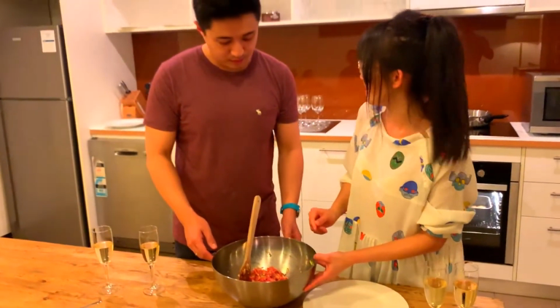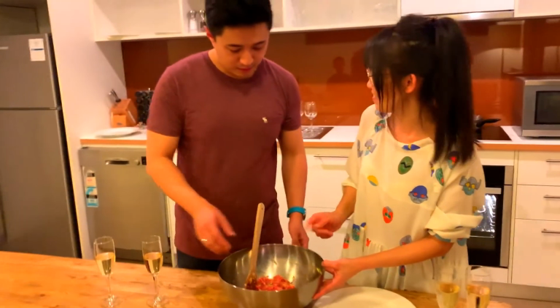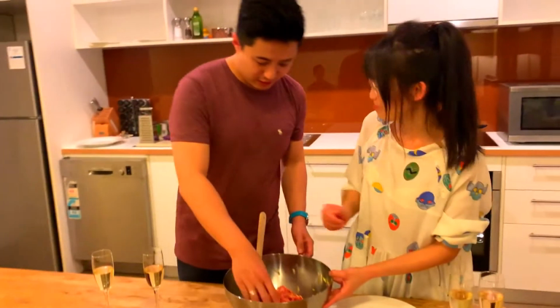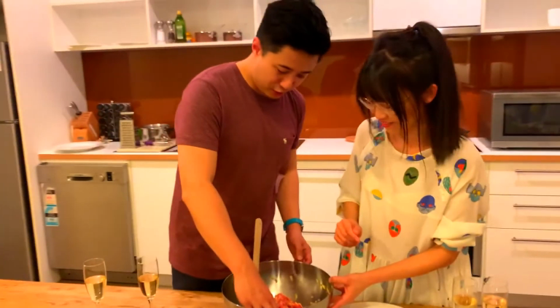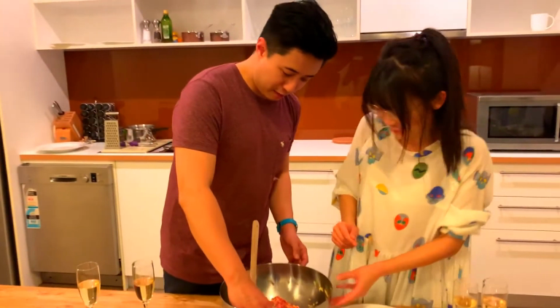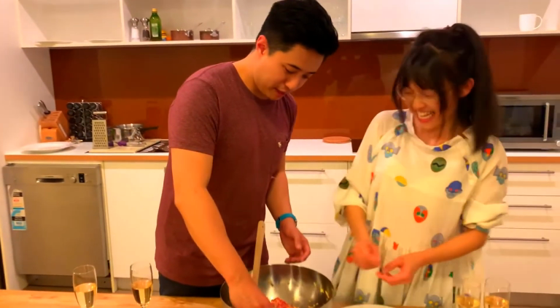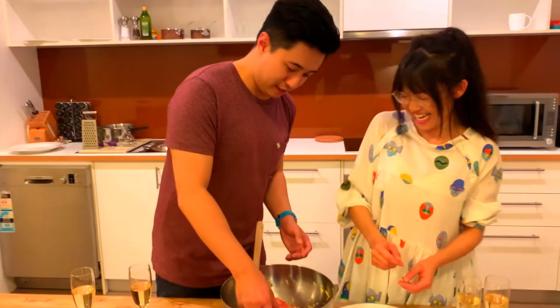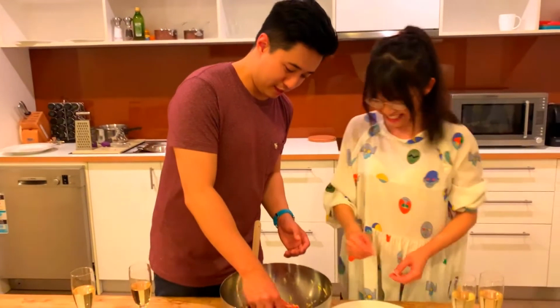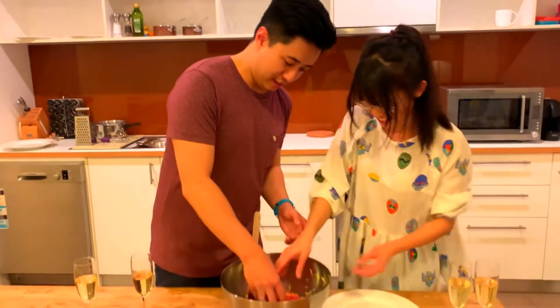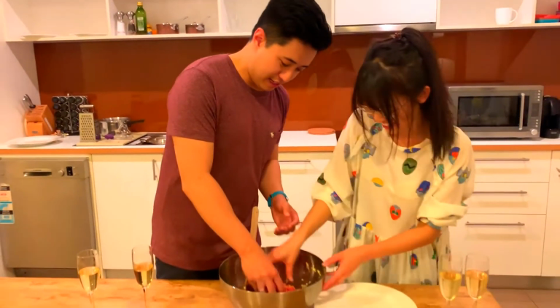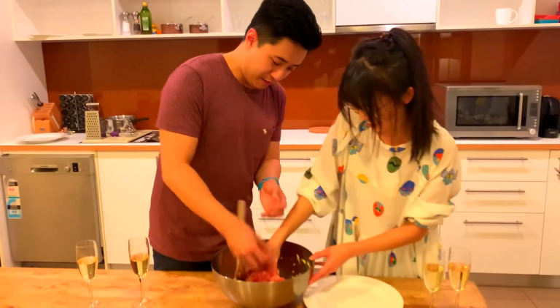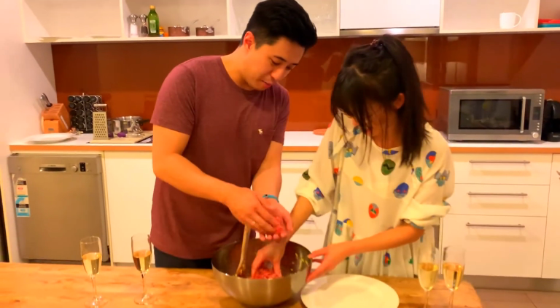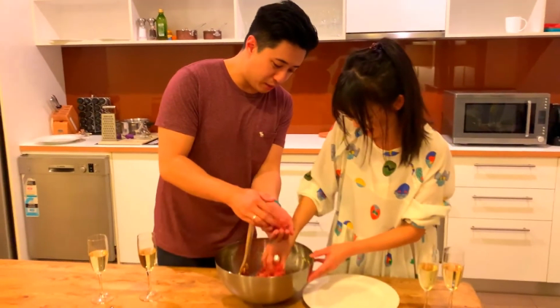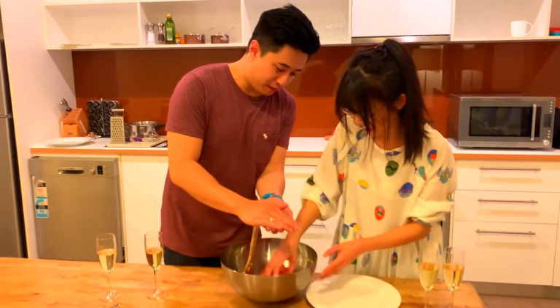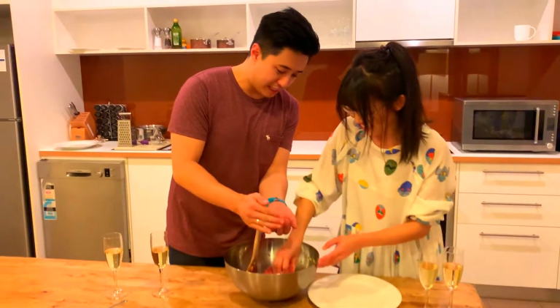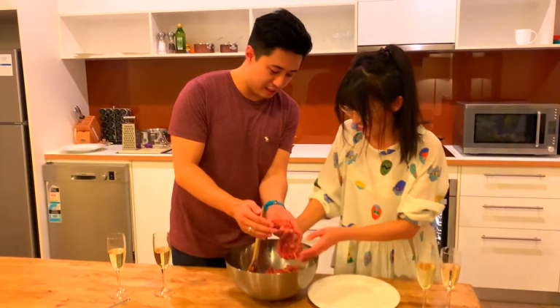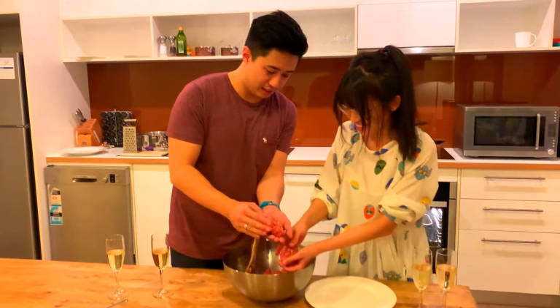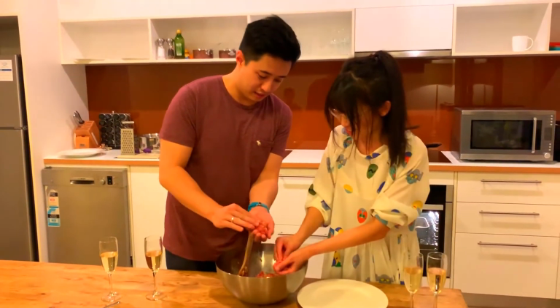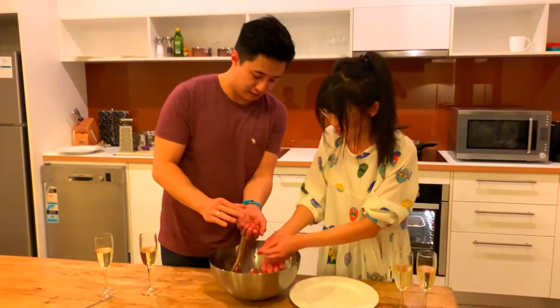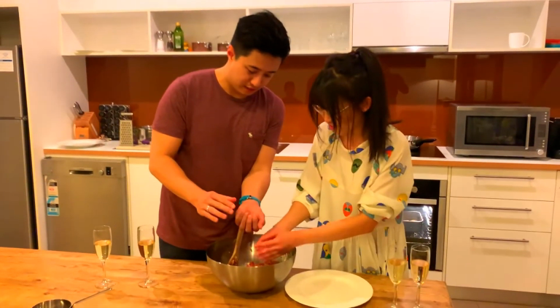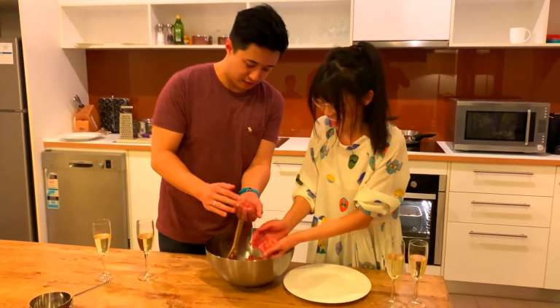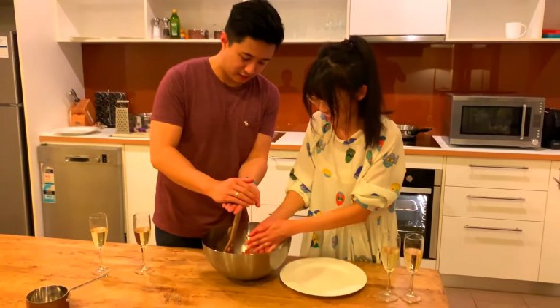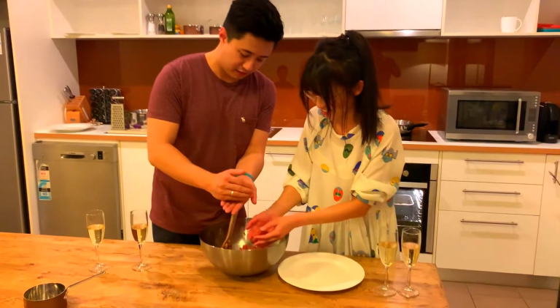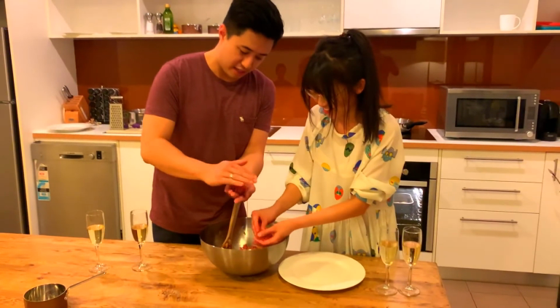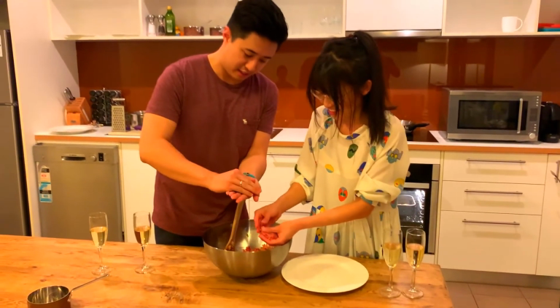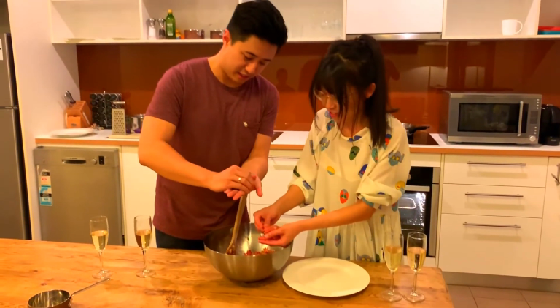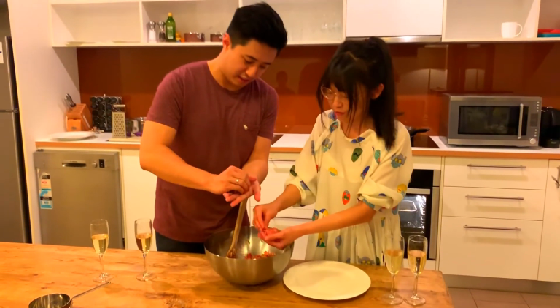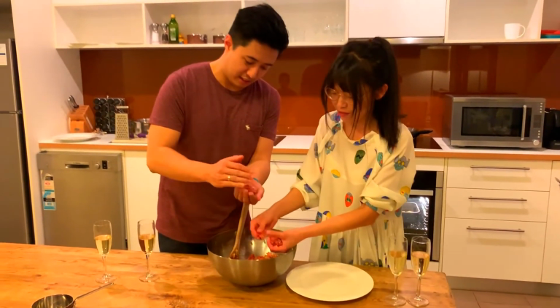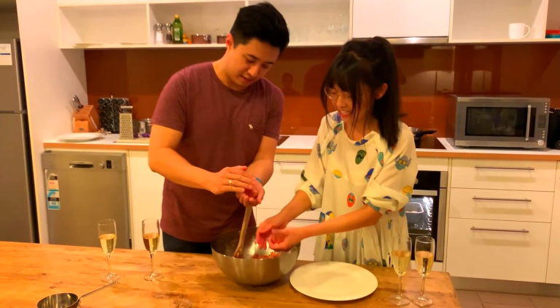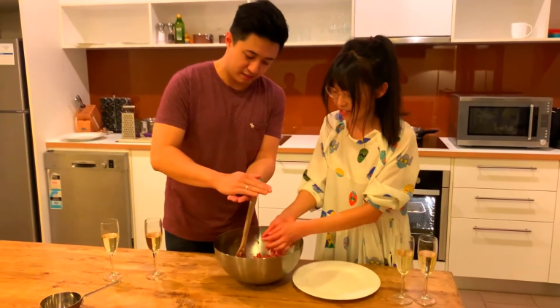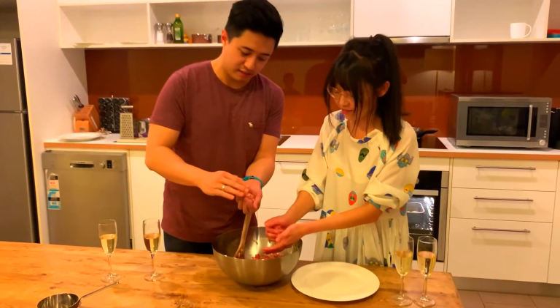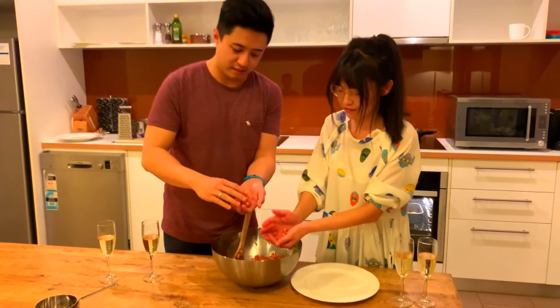Mimi, you can help me. How big do you want them — like a golf ball size? You can form them into a patty as well, if you prefer.